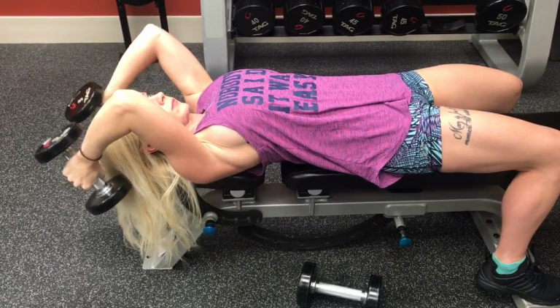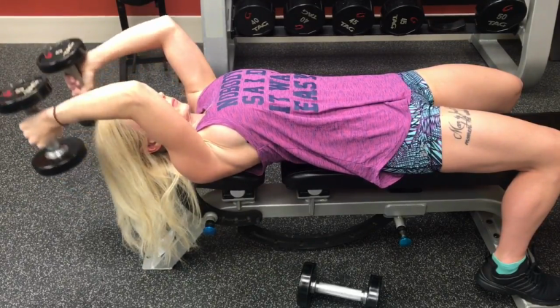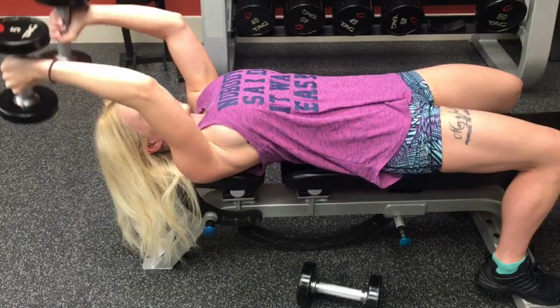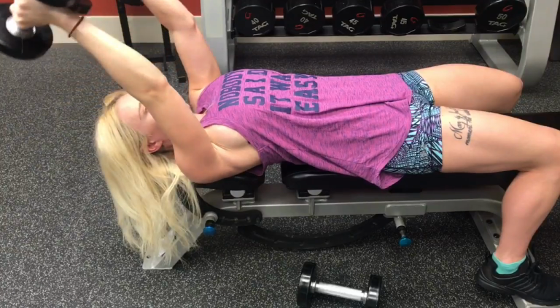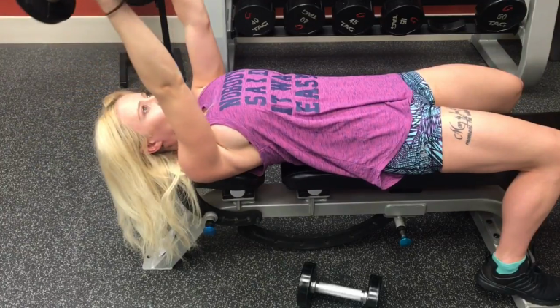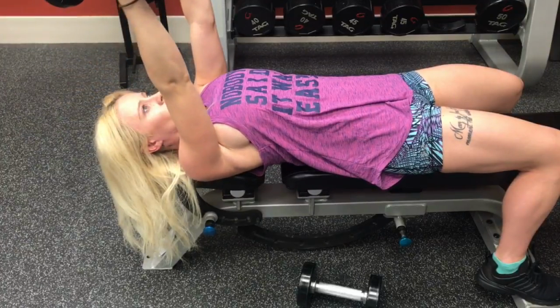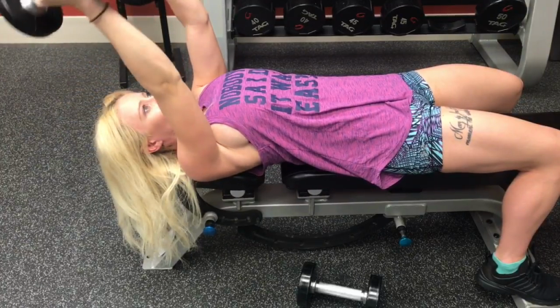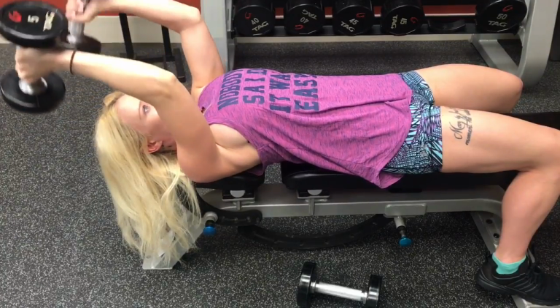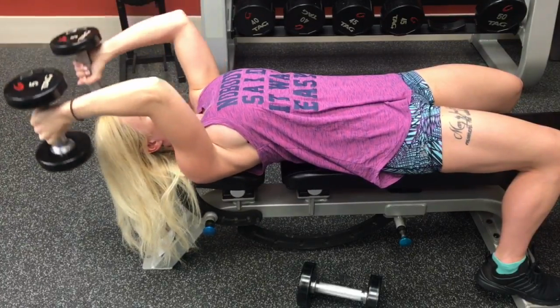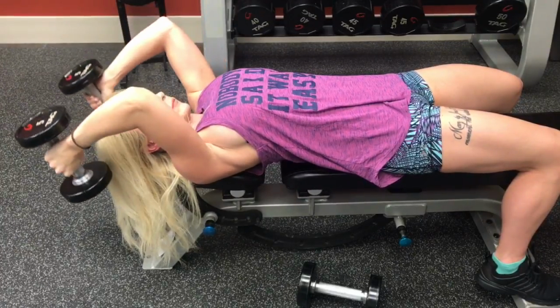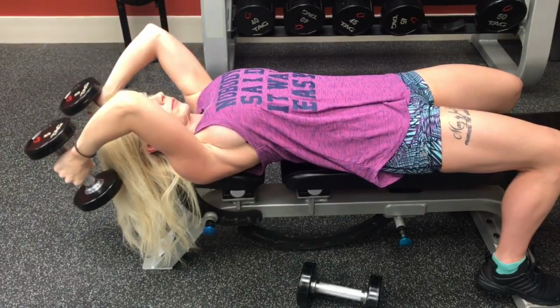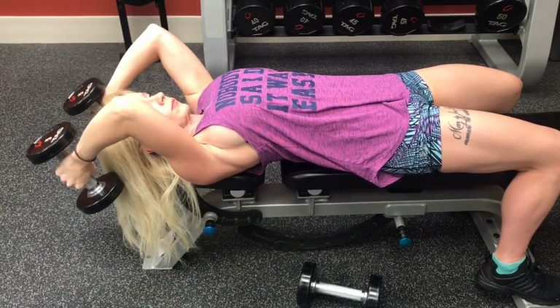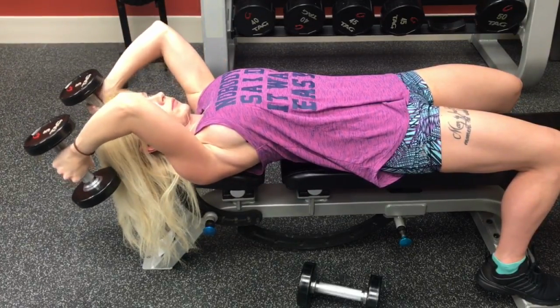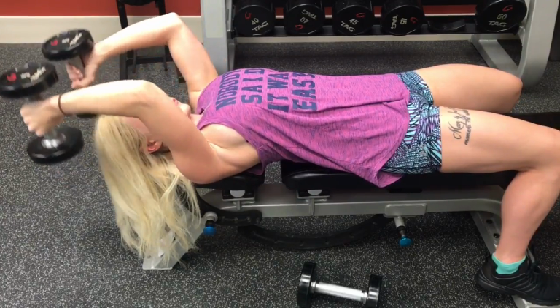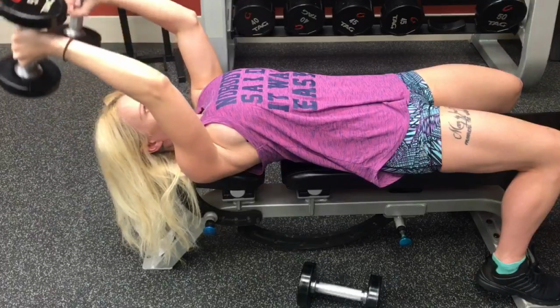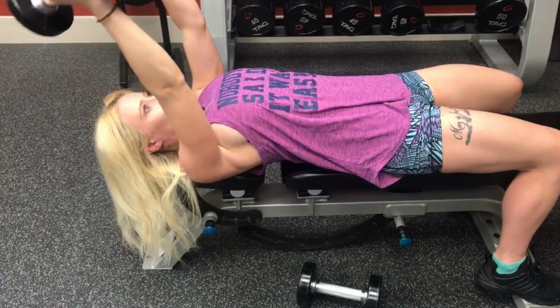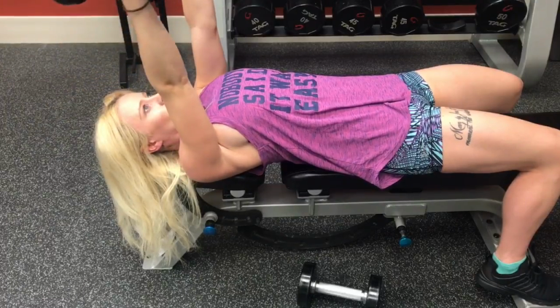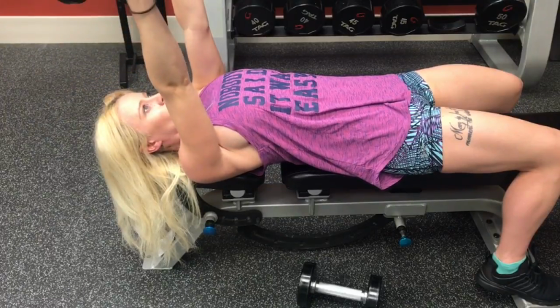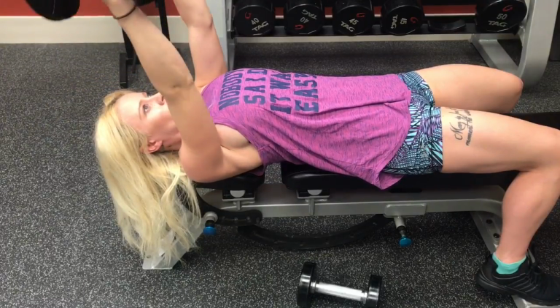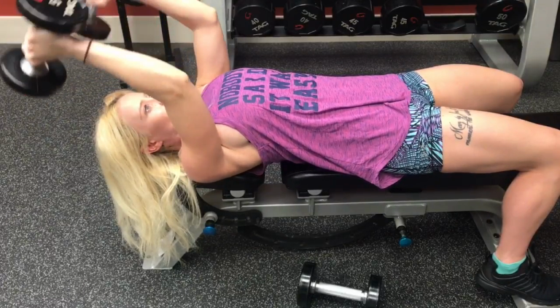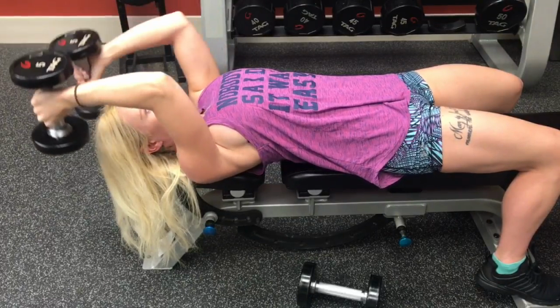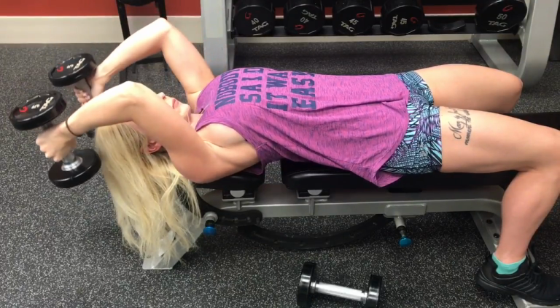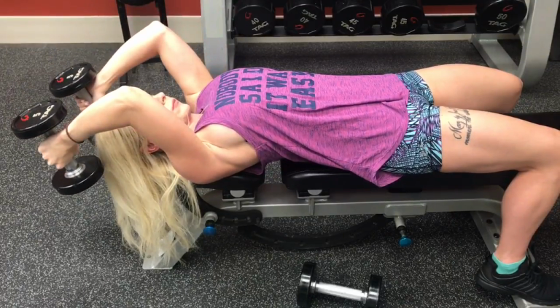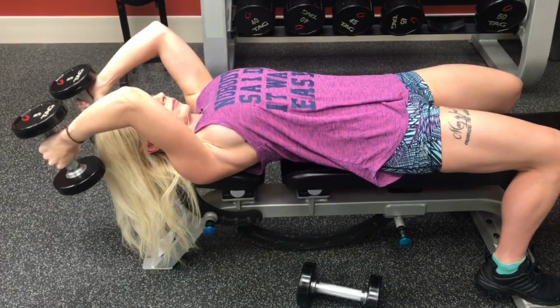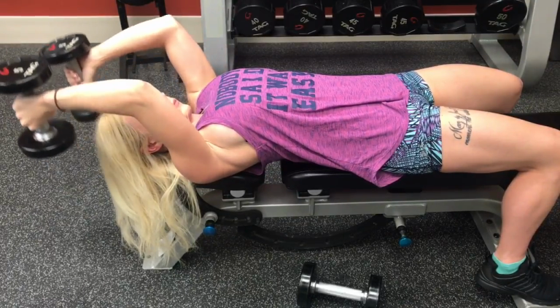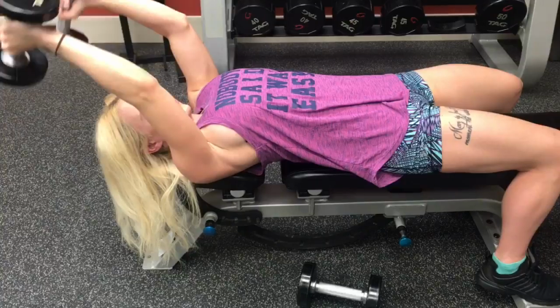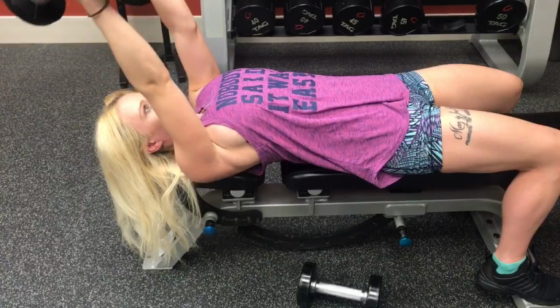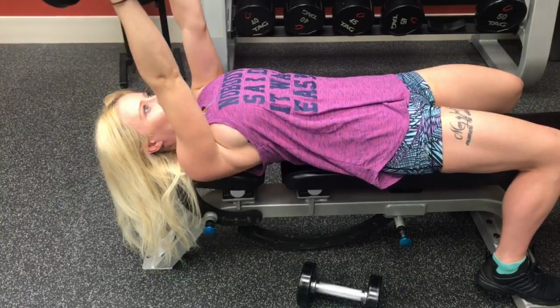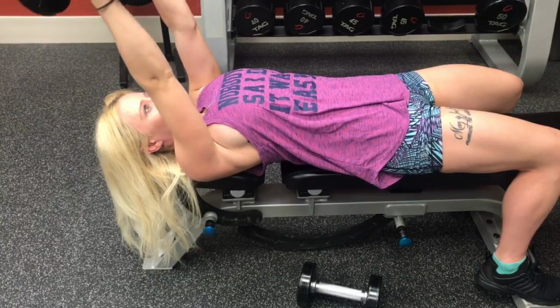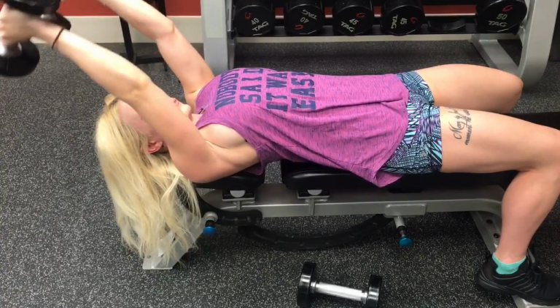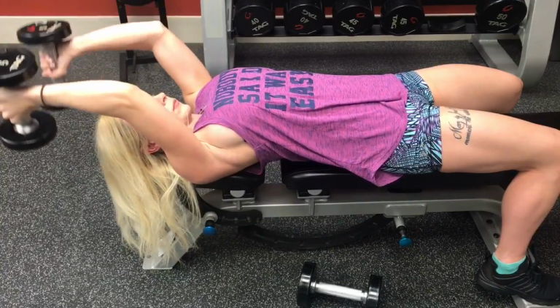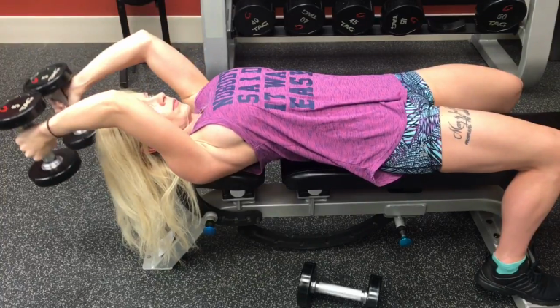I hope you guys enjoyed the workout. Do this routine twice a week and you will start to tone up those arms. Comment below which fit tips you want to hear or which workouts you want to see next. For new videos every week, smash that subscribe button and I will talk to you guys soon. Bye!